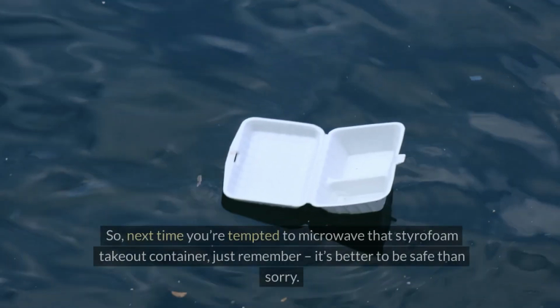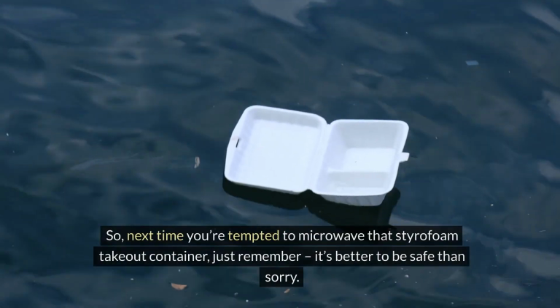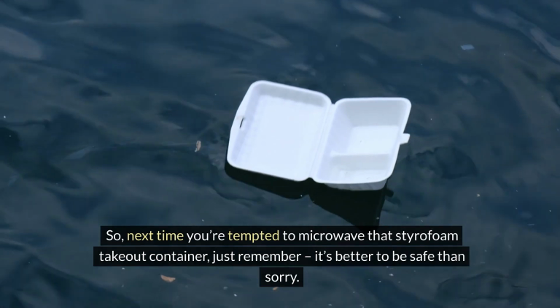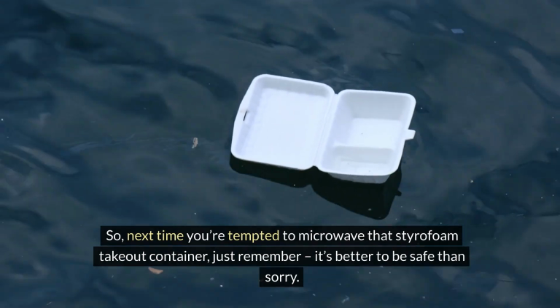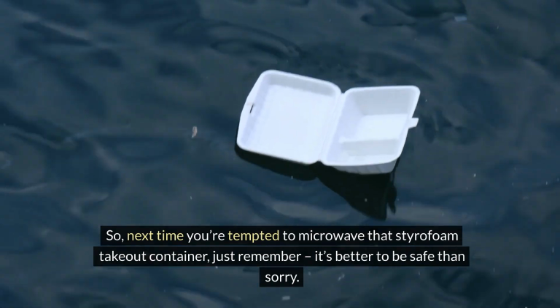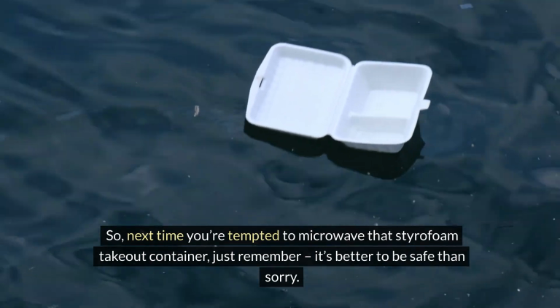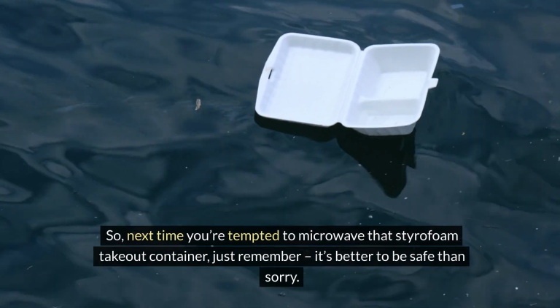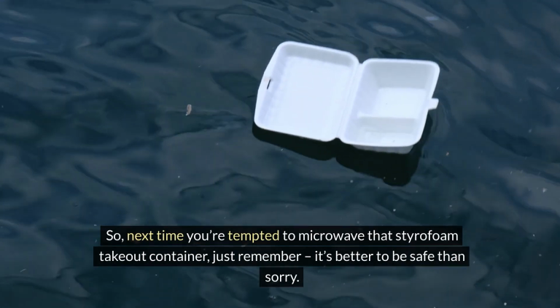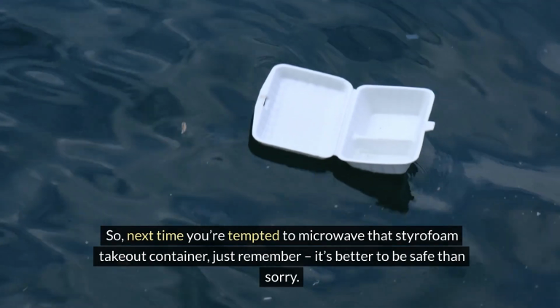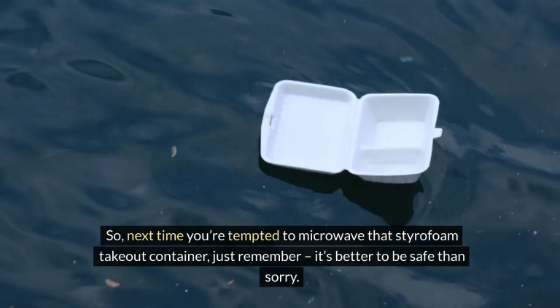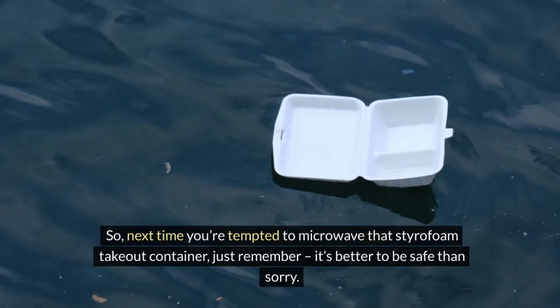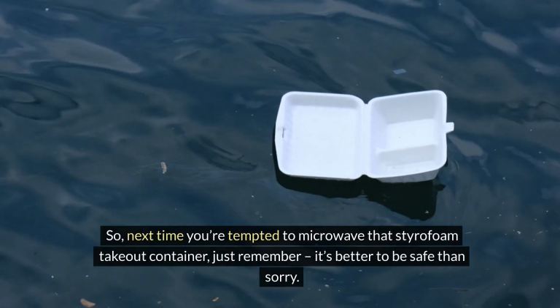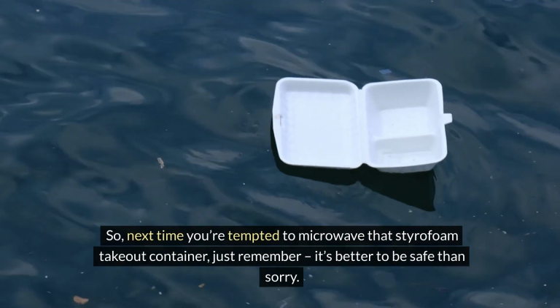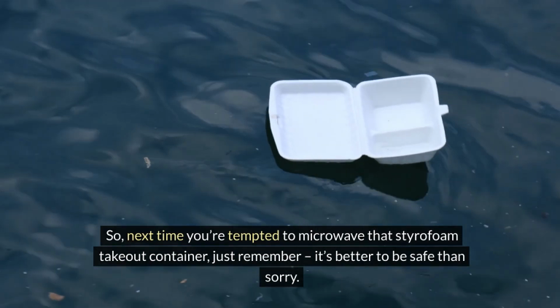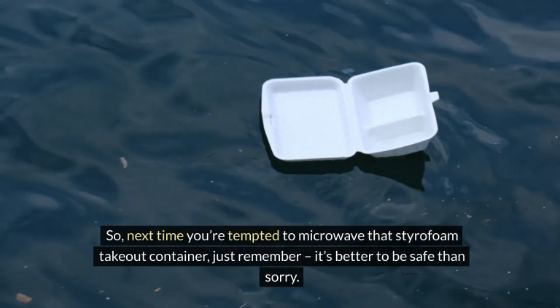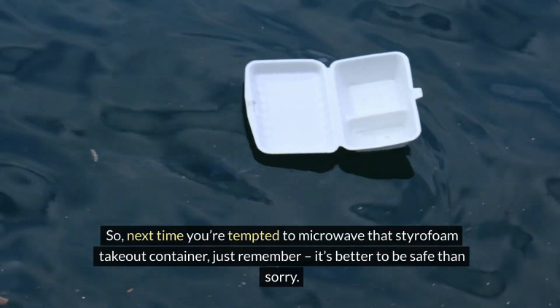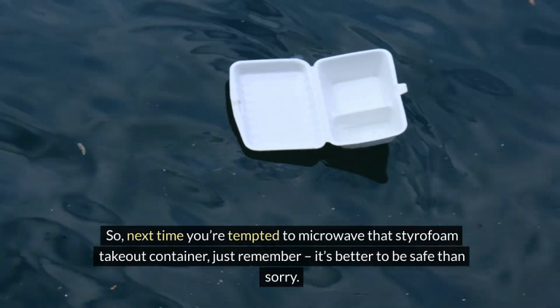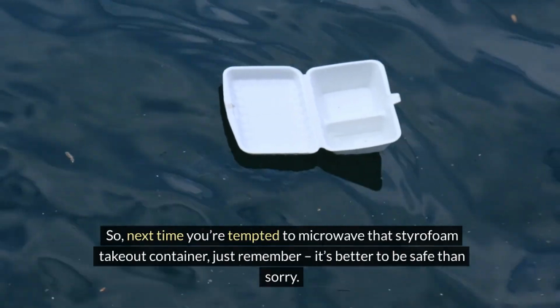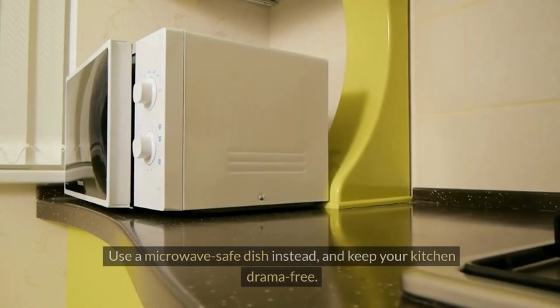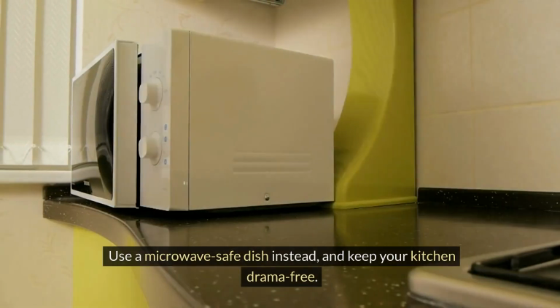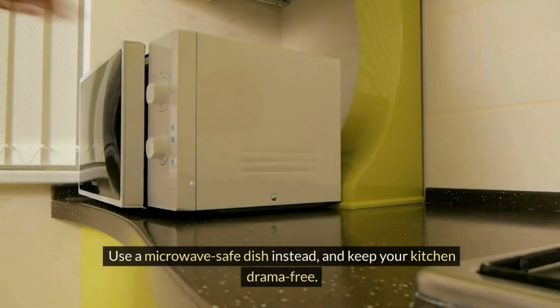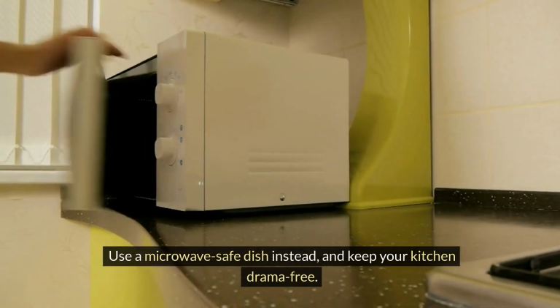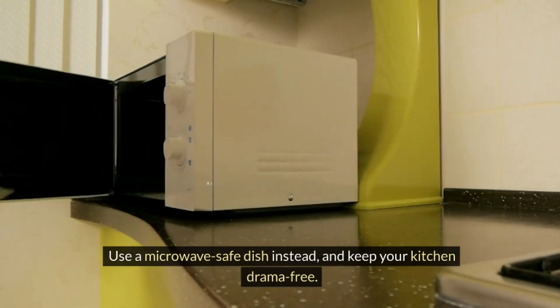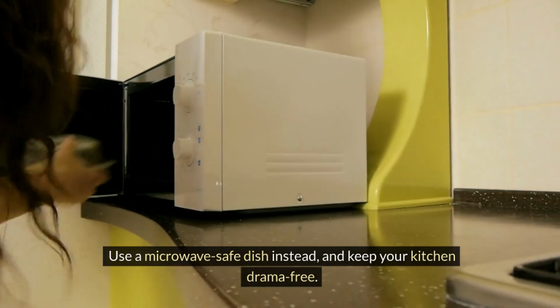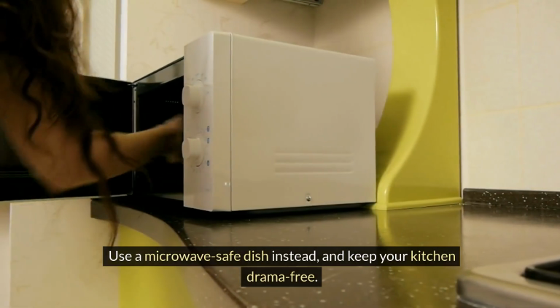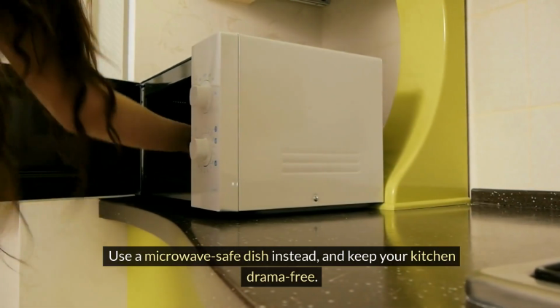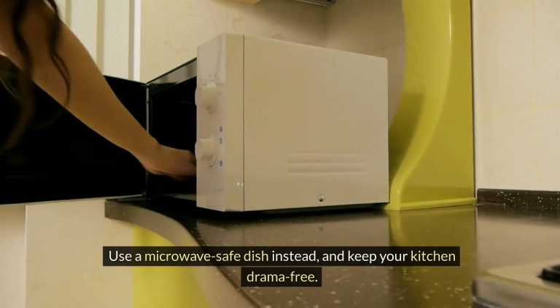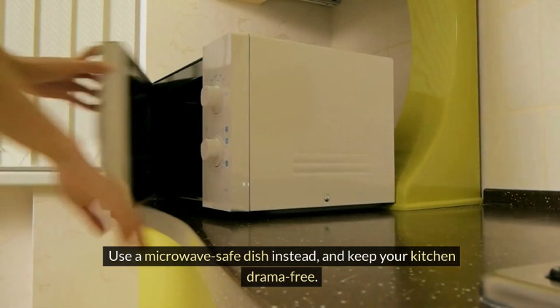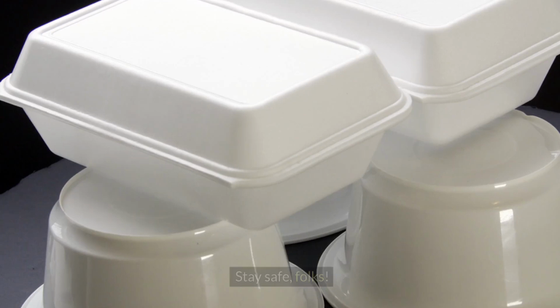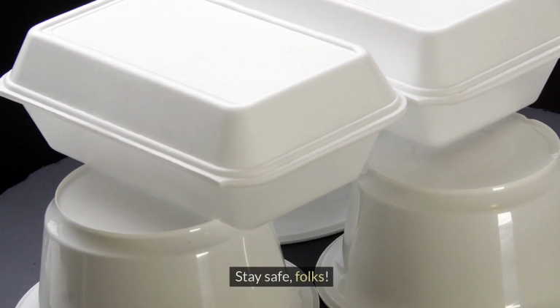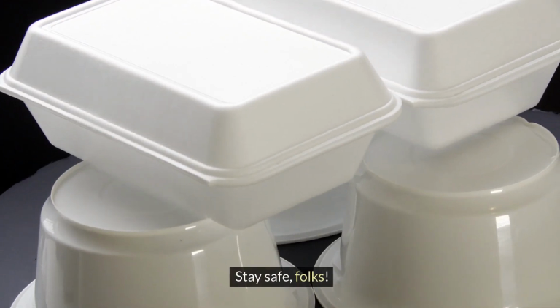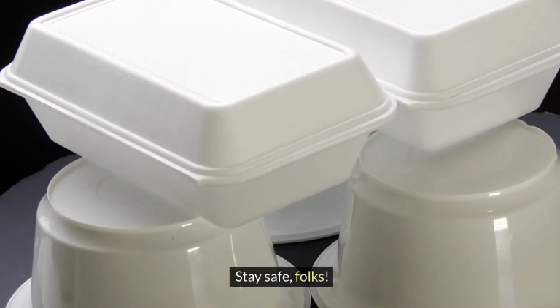So, next time you're tempted to microwave that styrofoam takeout container, just remember, it's better to be safe than sorry. Use a microwave-safe dish instead, and keep your kitchen drama free. Stay safe, folks!